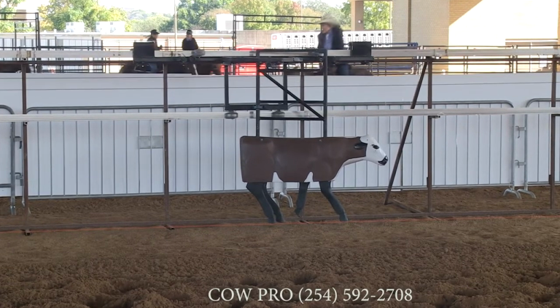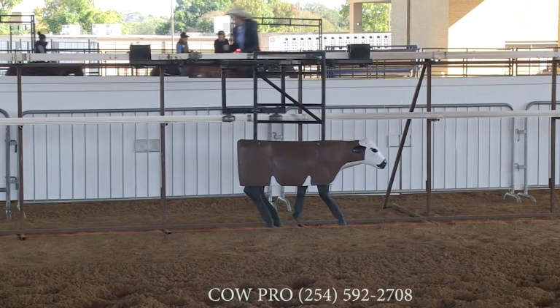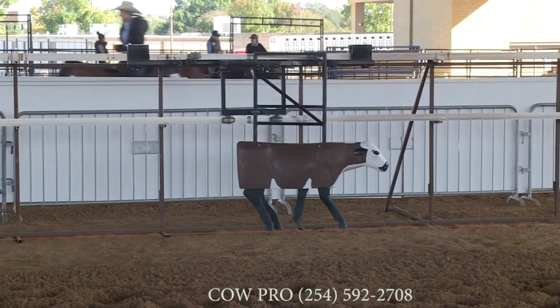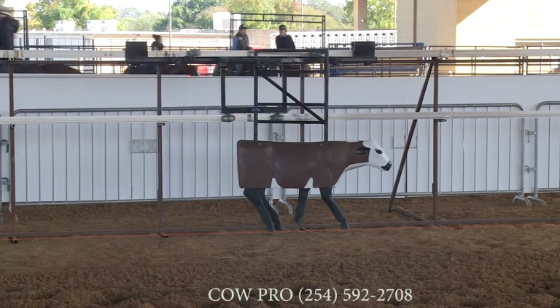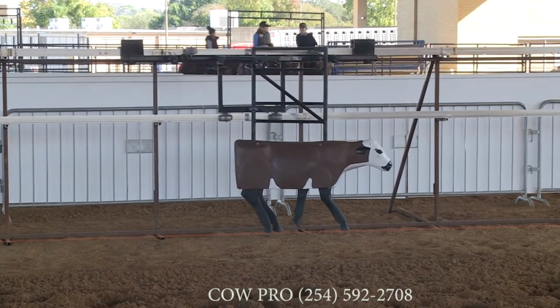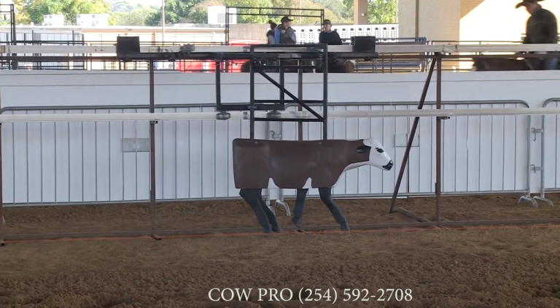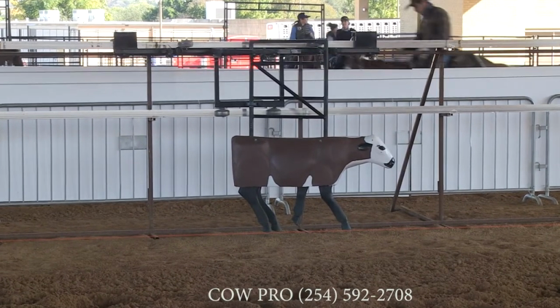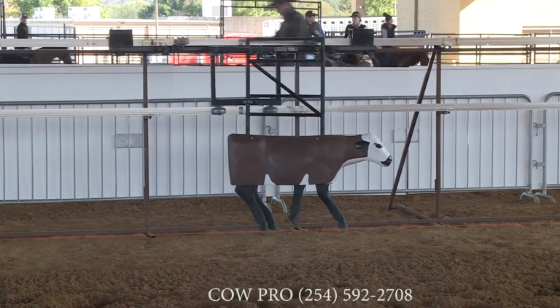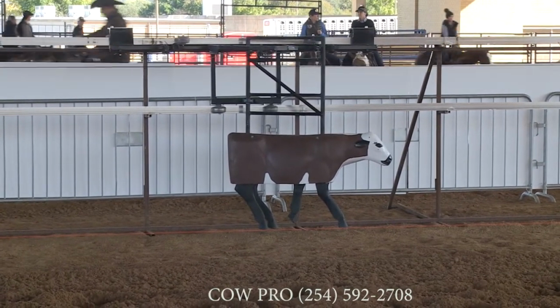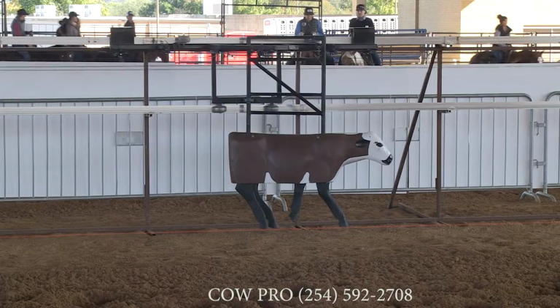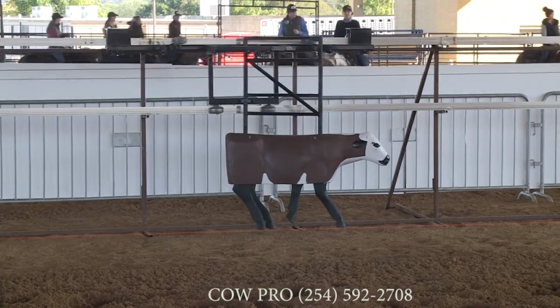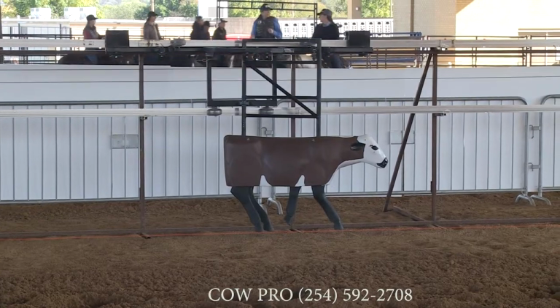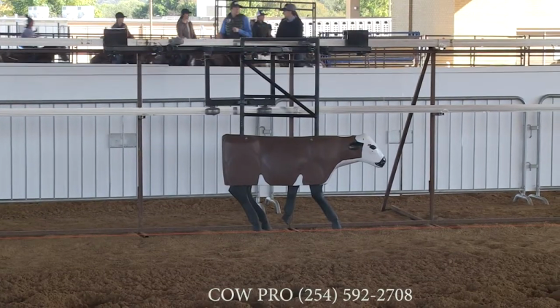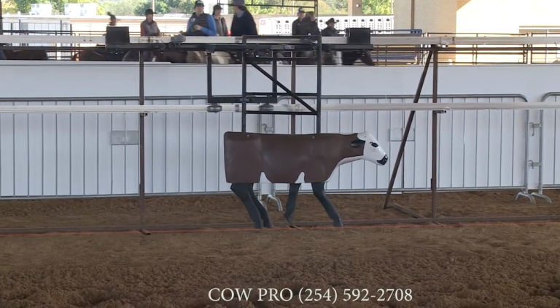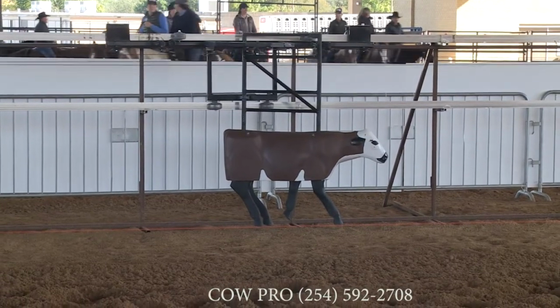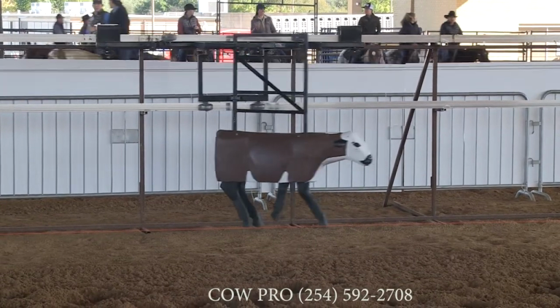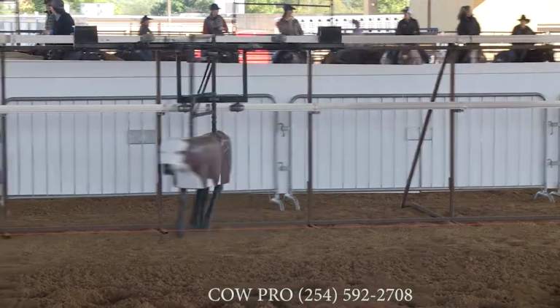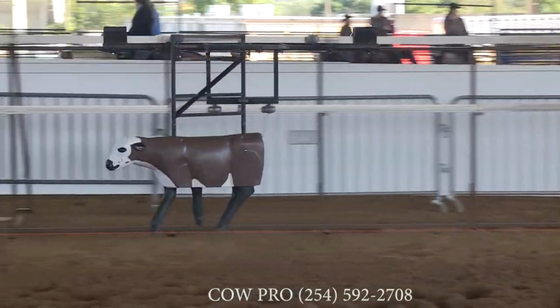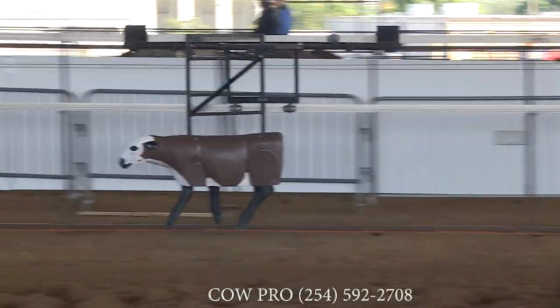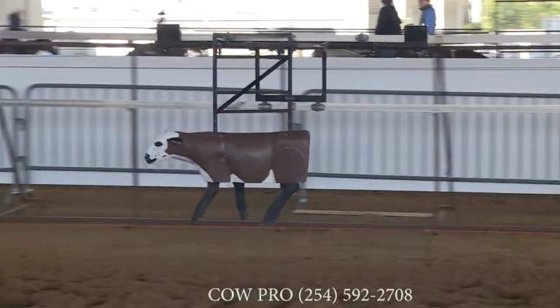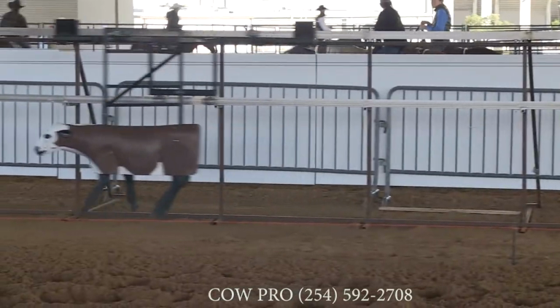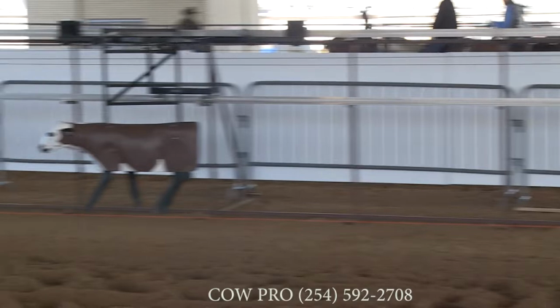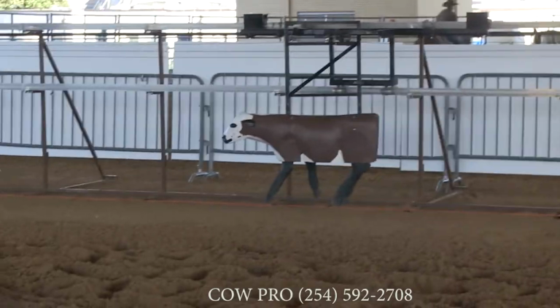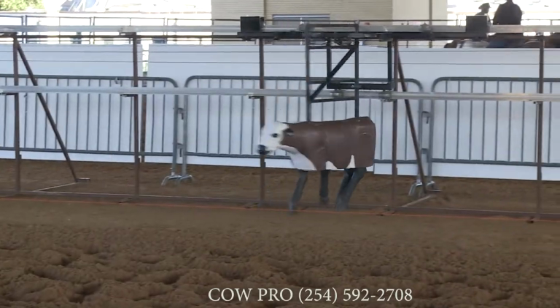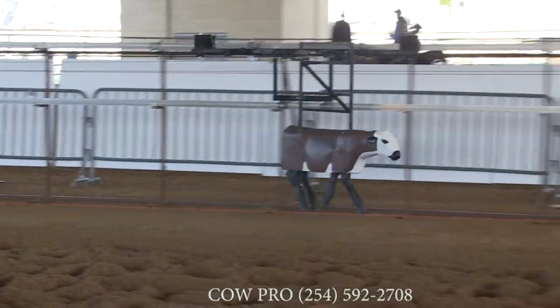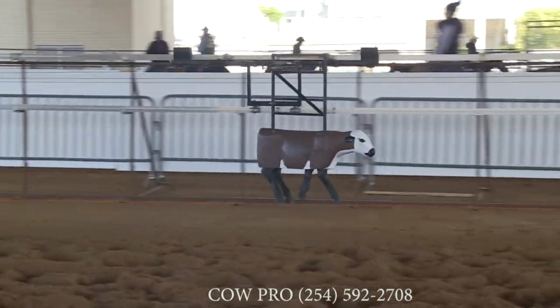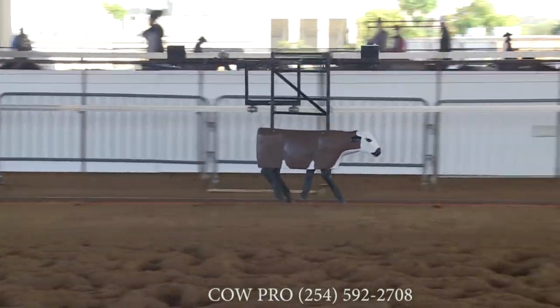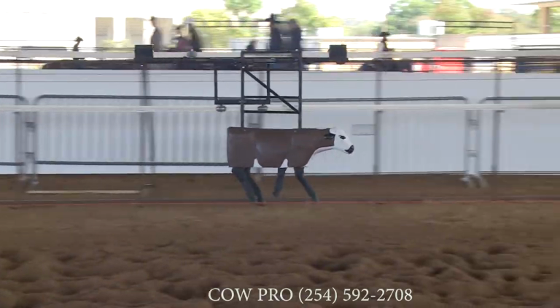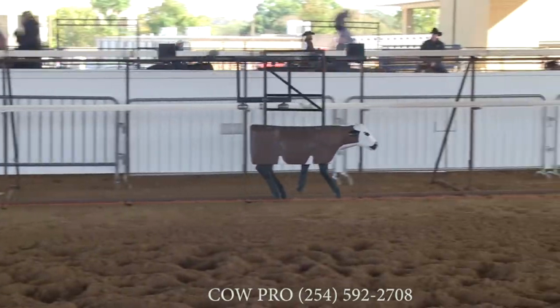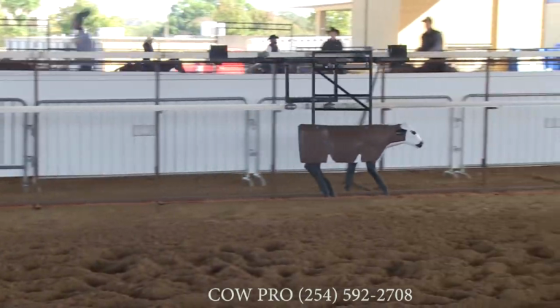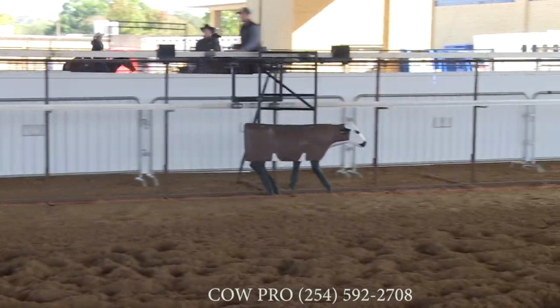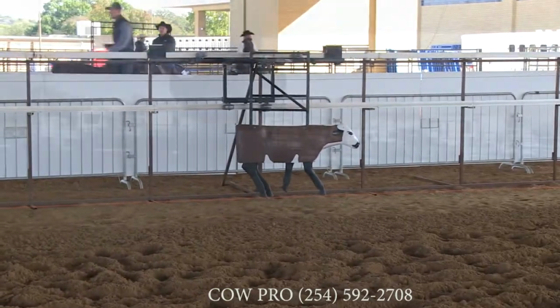Your horse associates with this machine just as well as it does a cow. So when I show off this machine, it's like I've worked a cow and then going to show it.